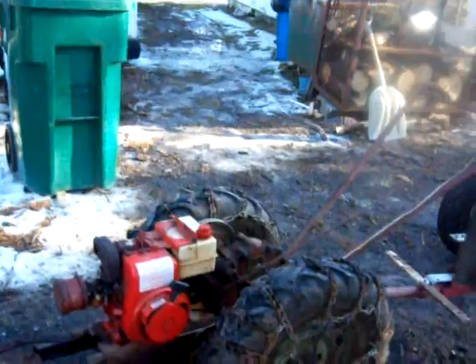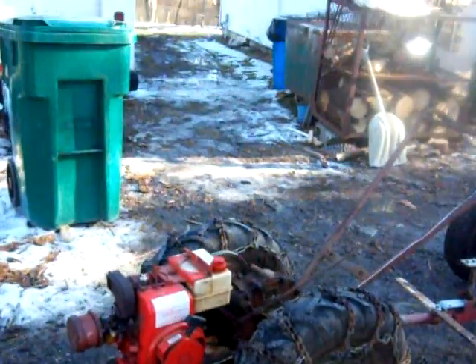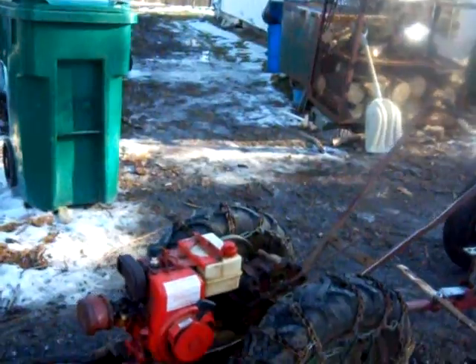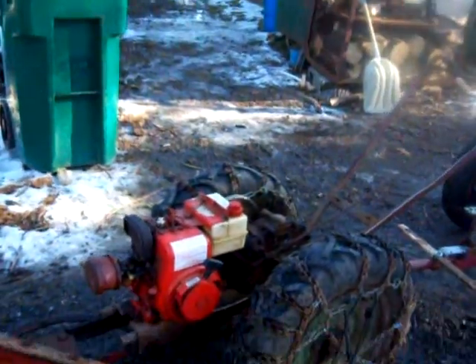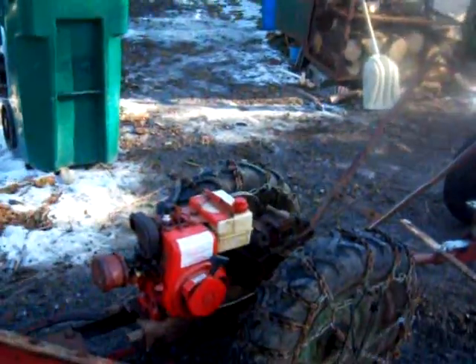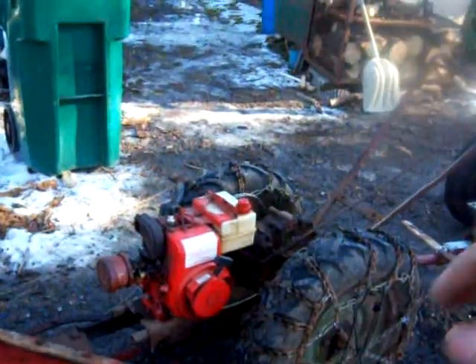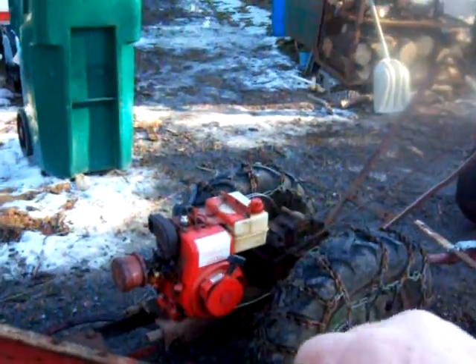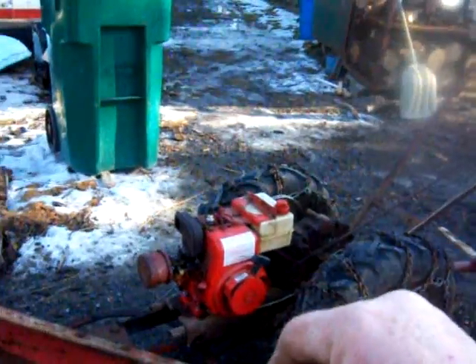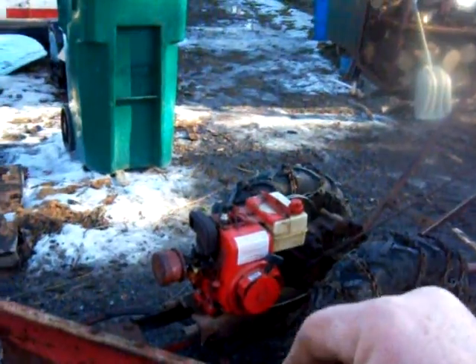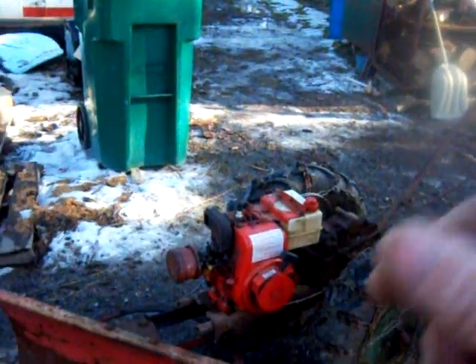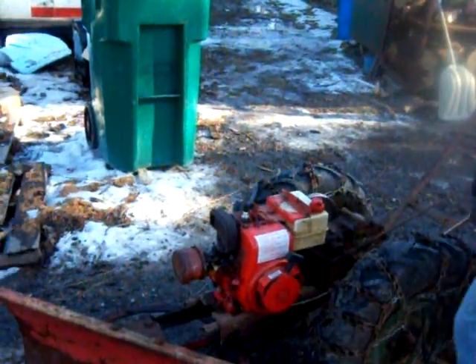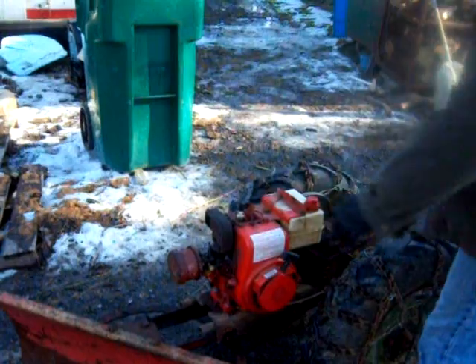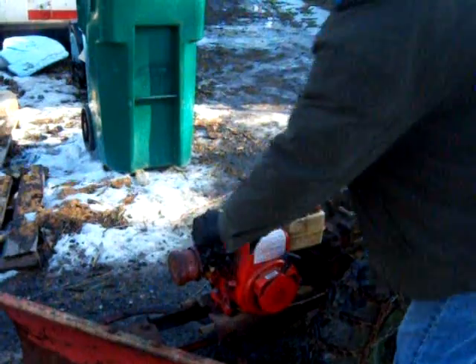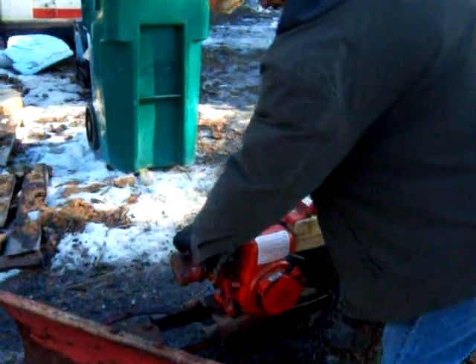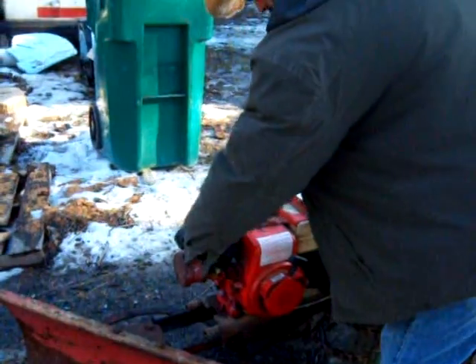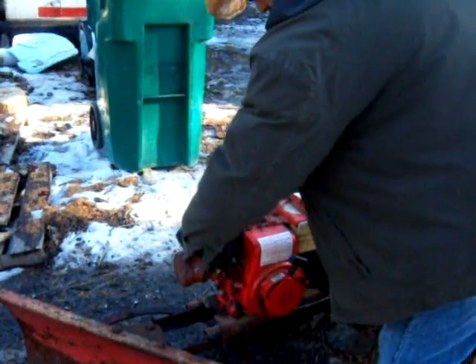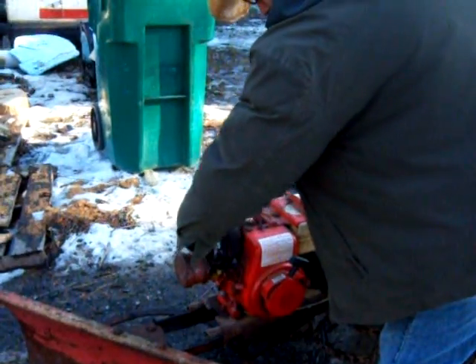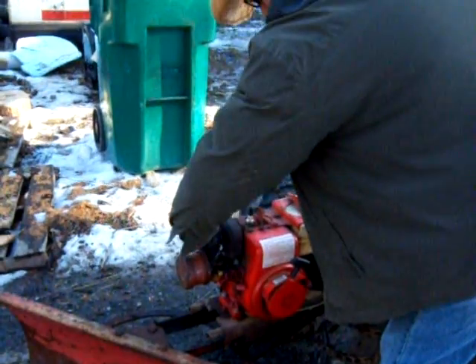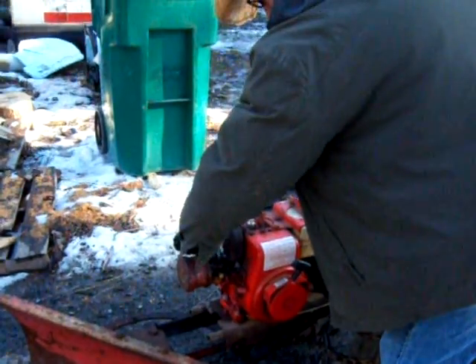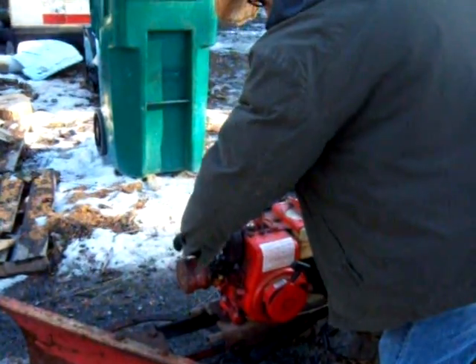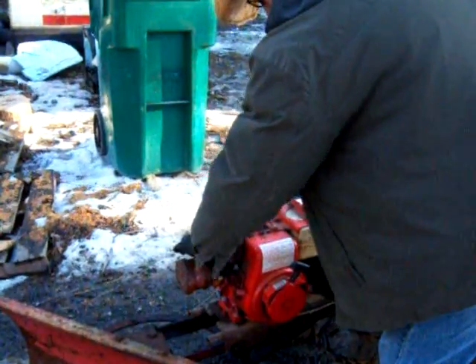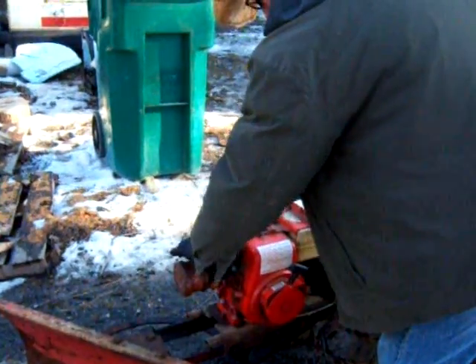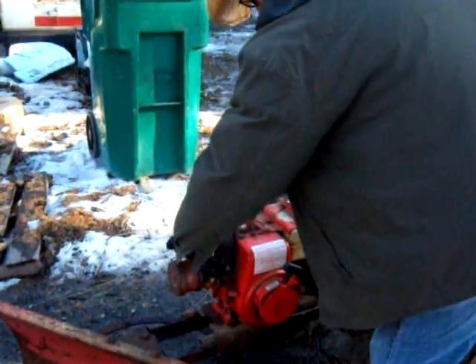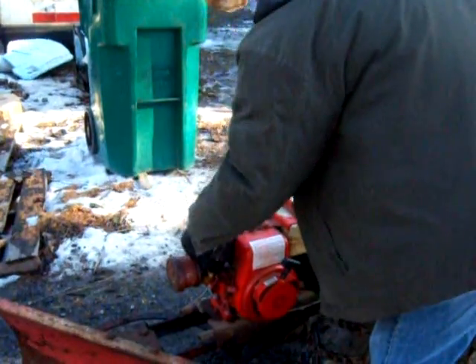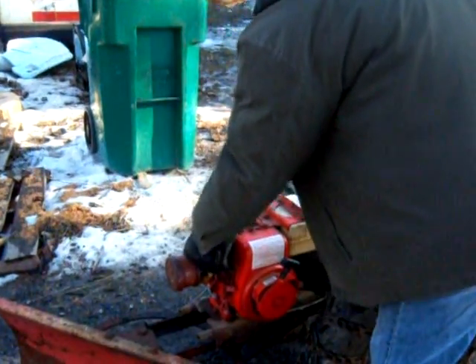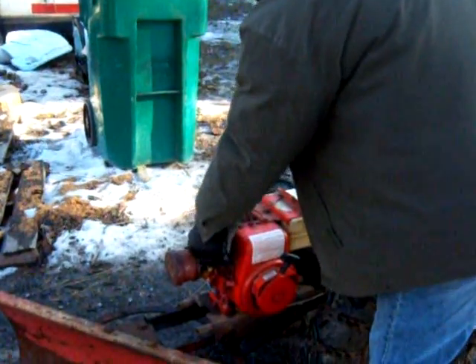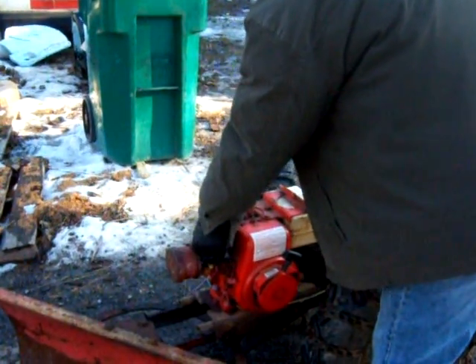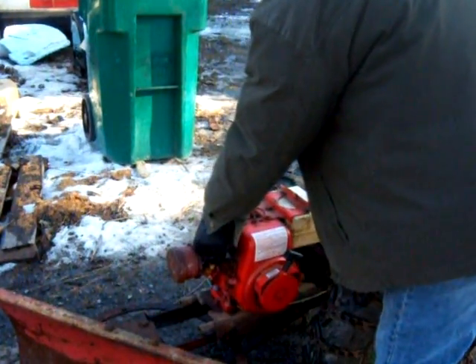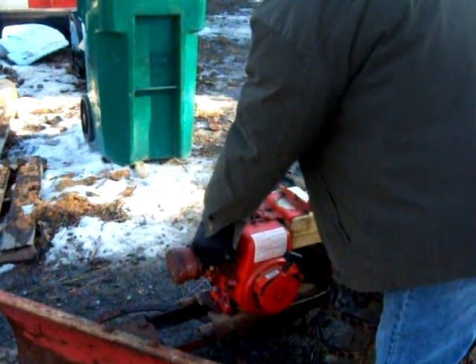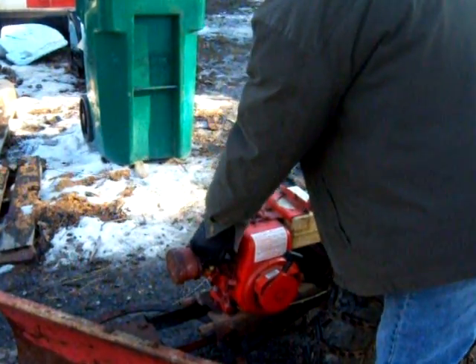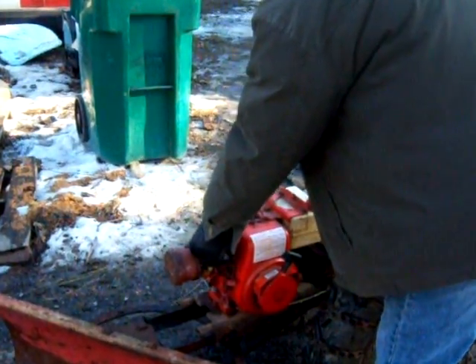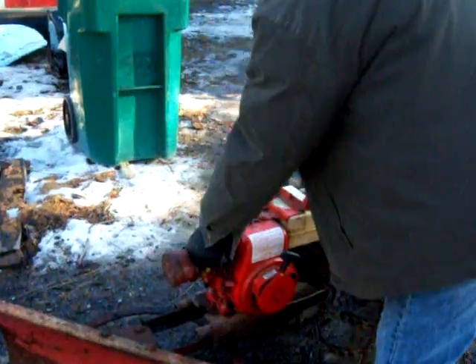Open that choke up a little bit Tom. Open the choke up. Not too much.